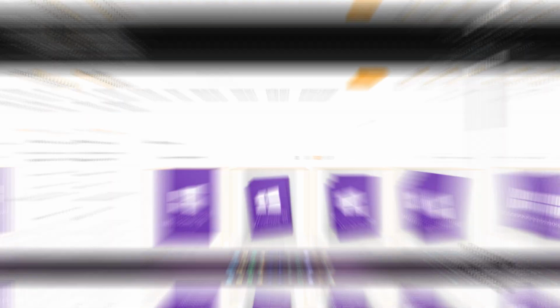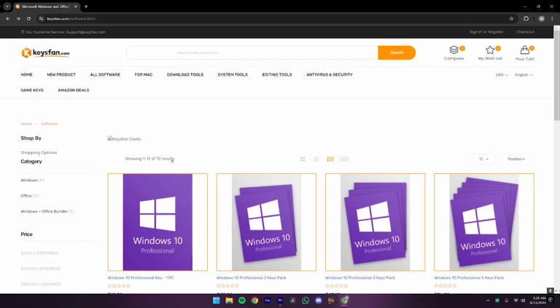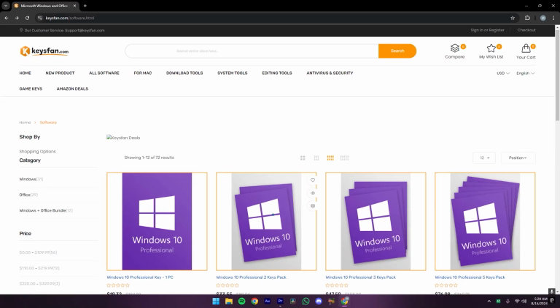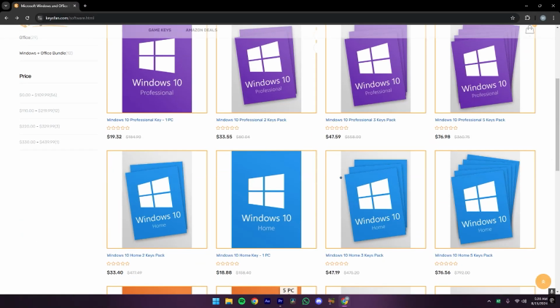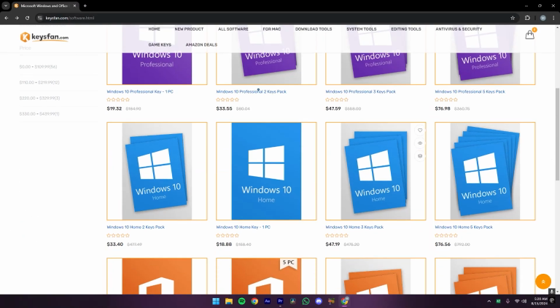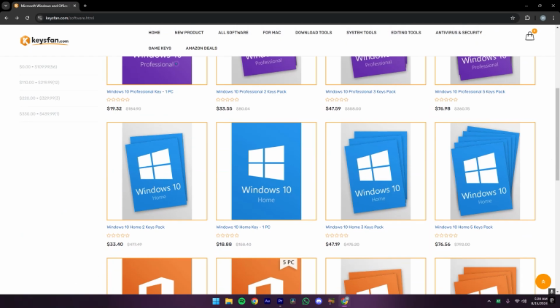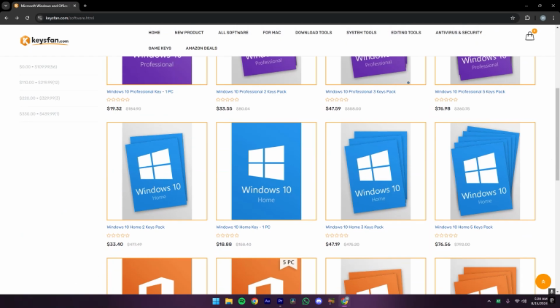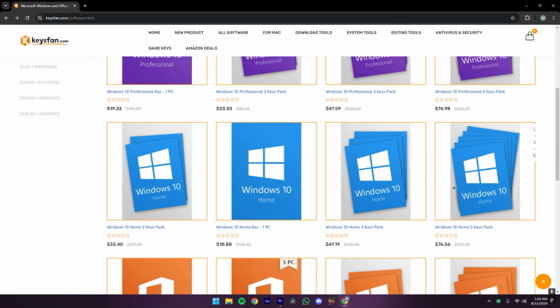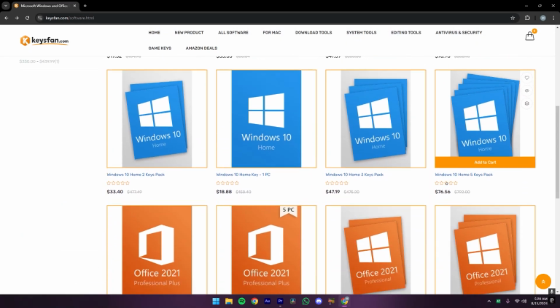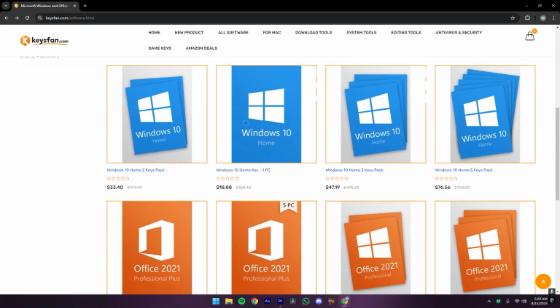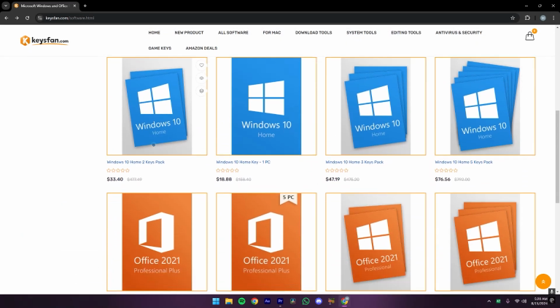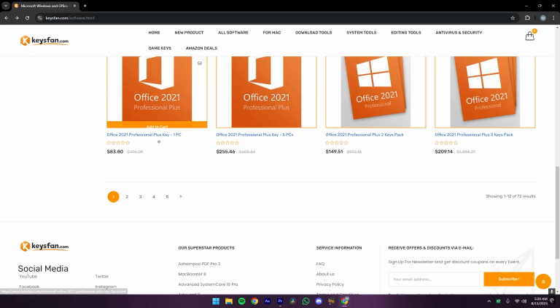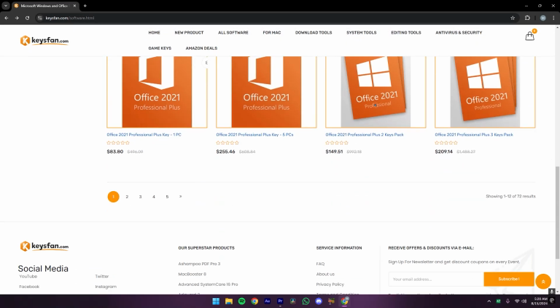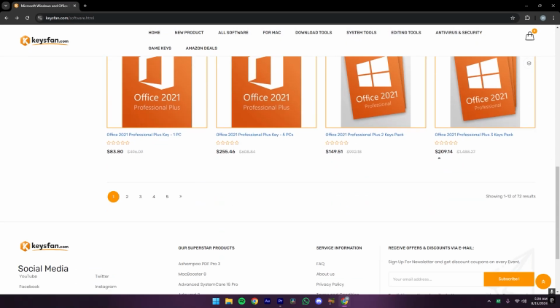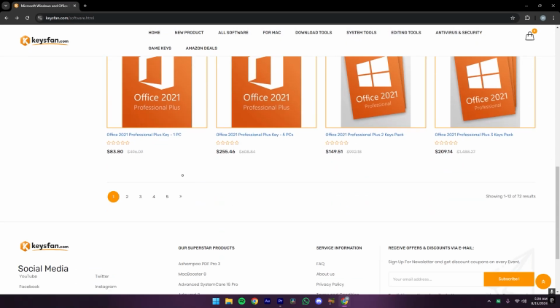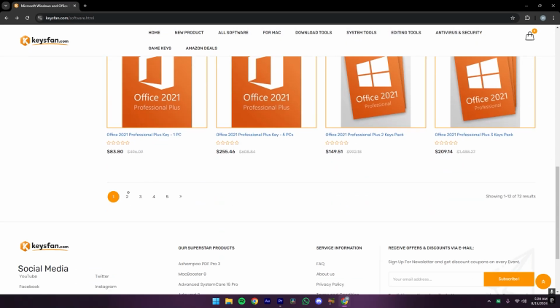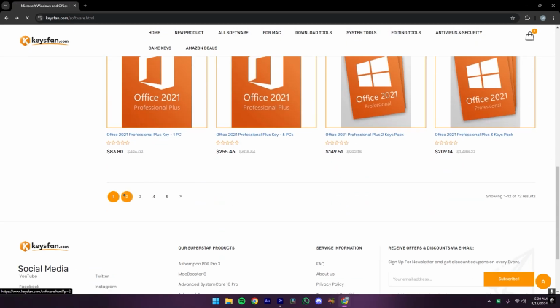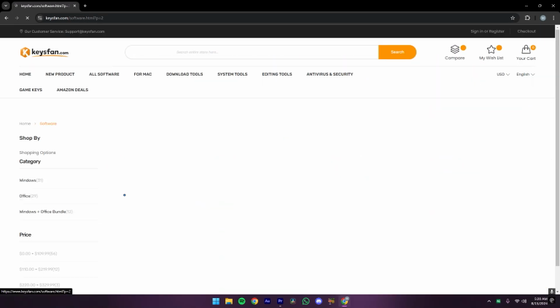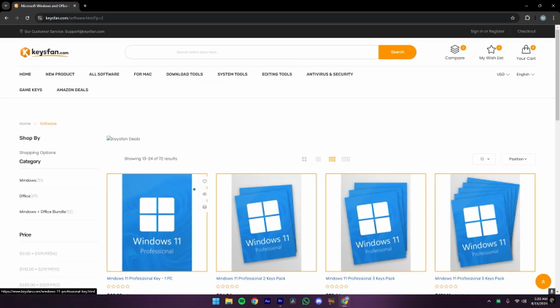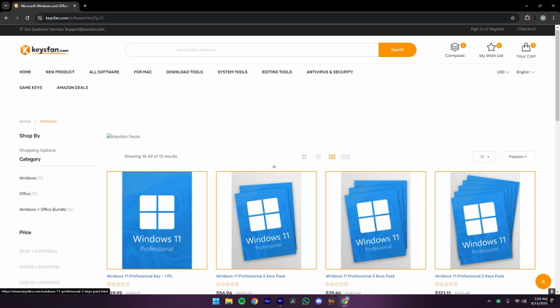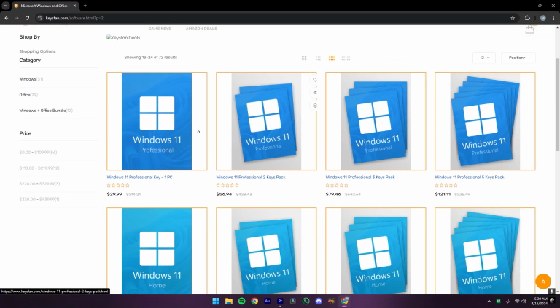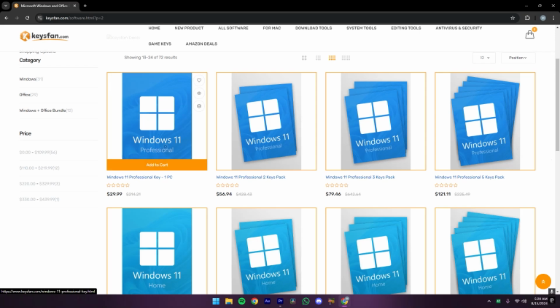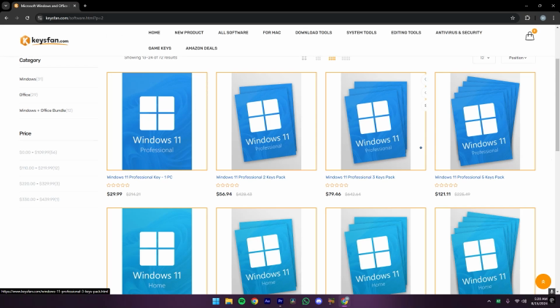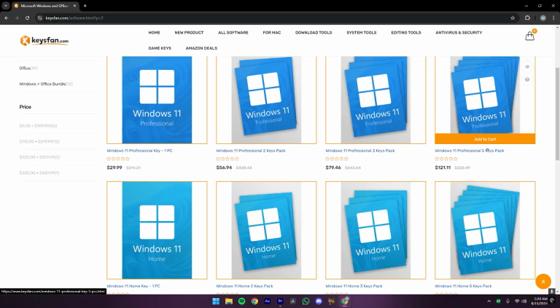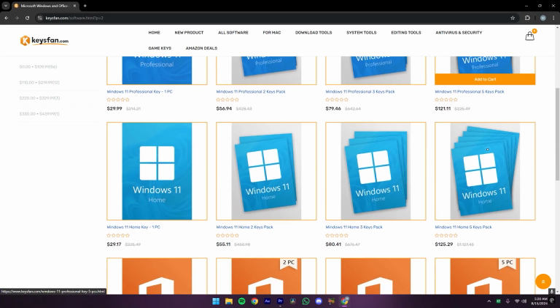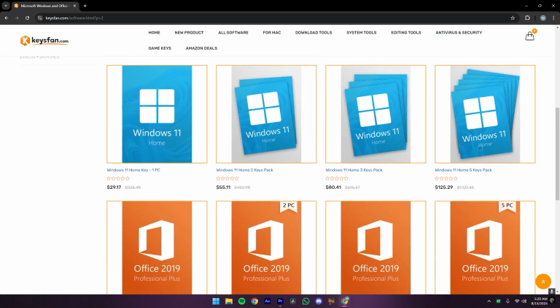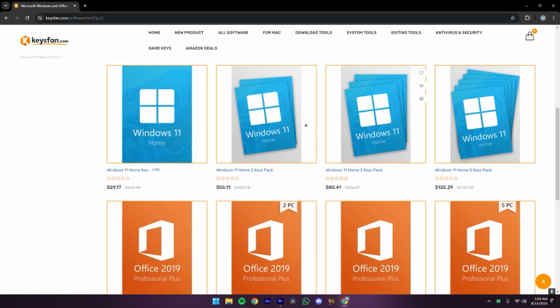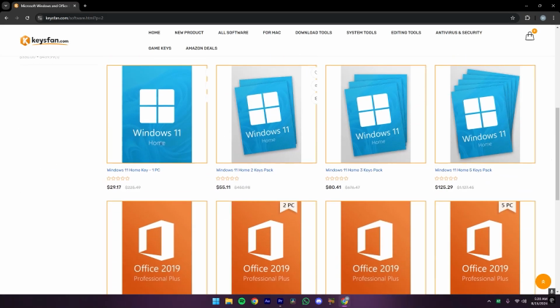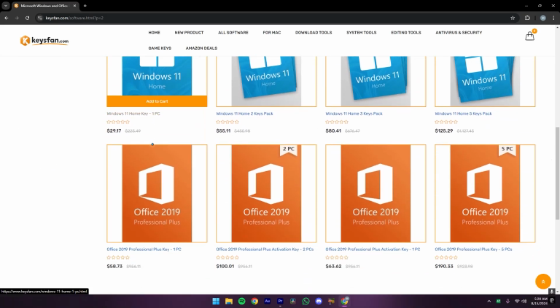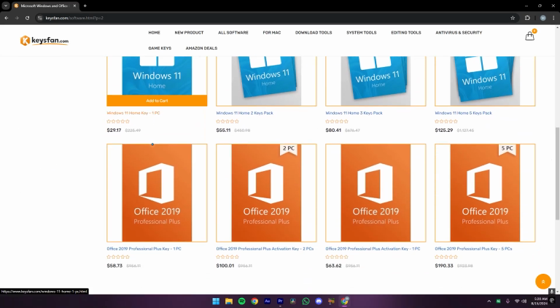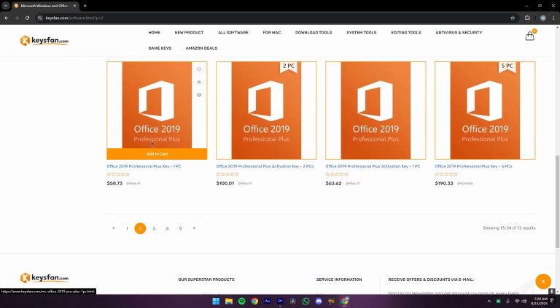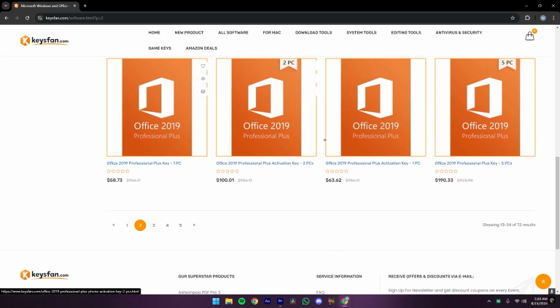Quick digital key delivery and valuable educational resources ensure users get the most out of their software. Keysfan stands out for their reliability and customer-focused service.